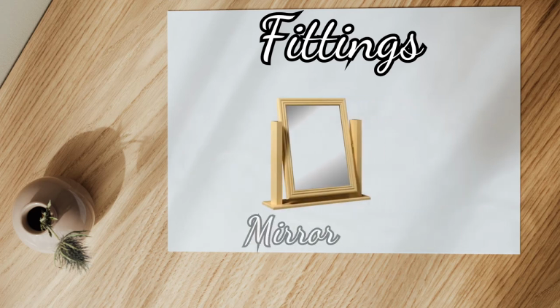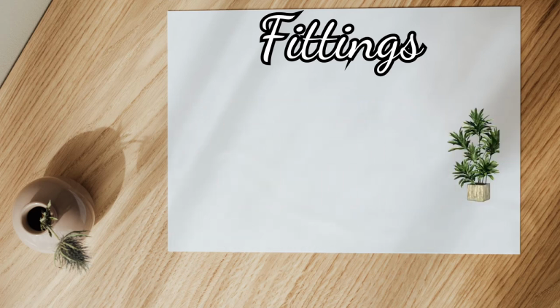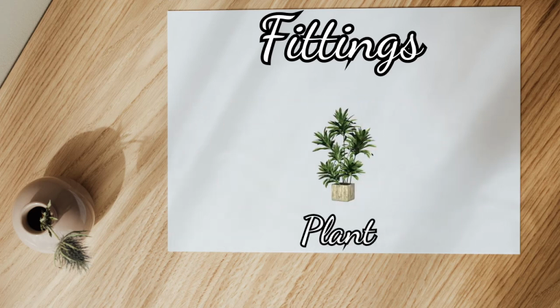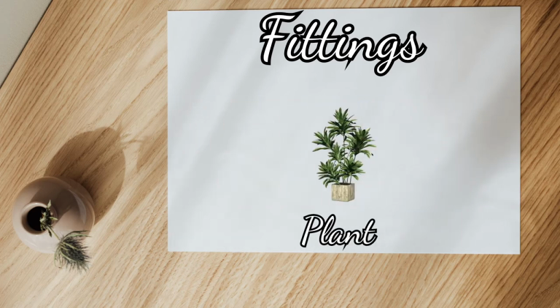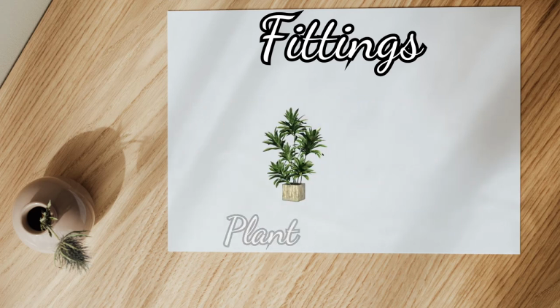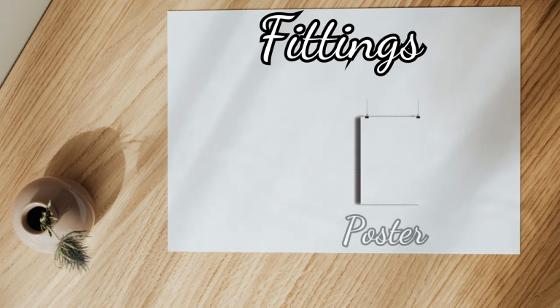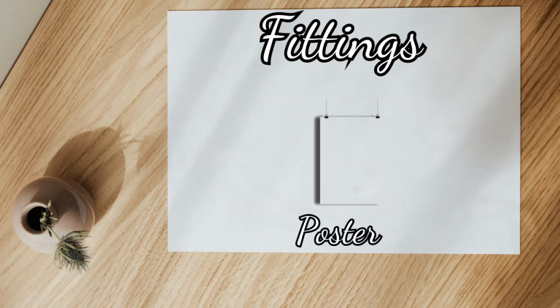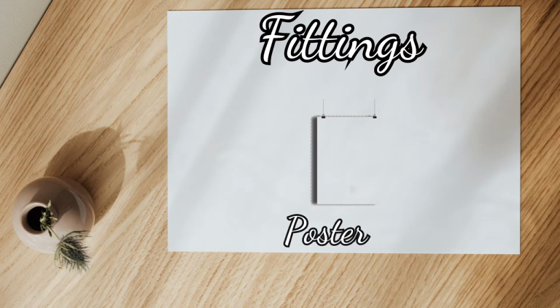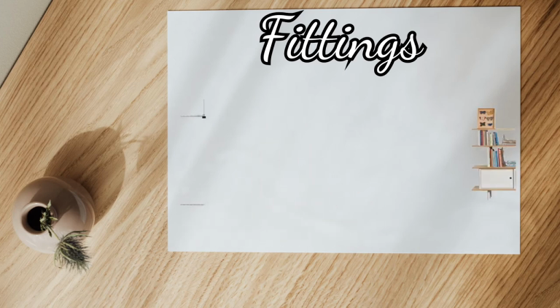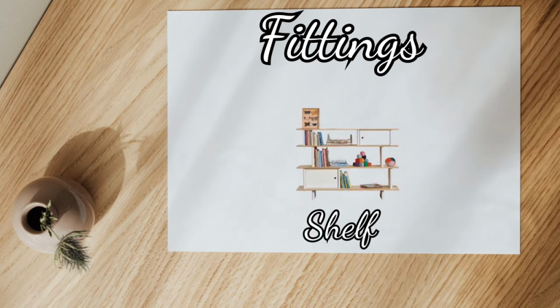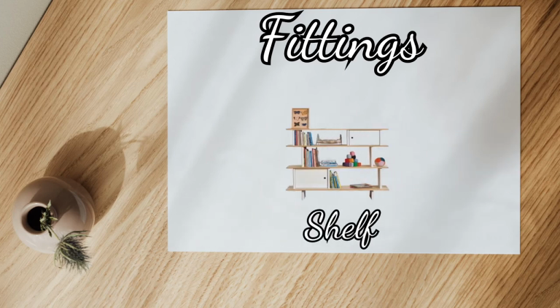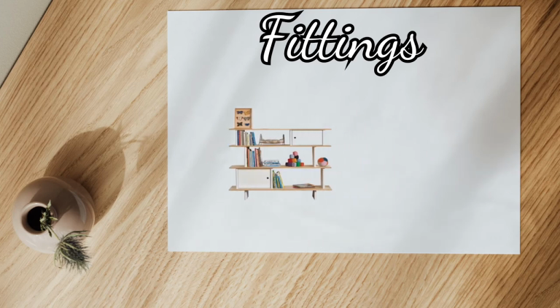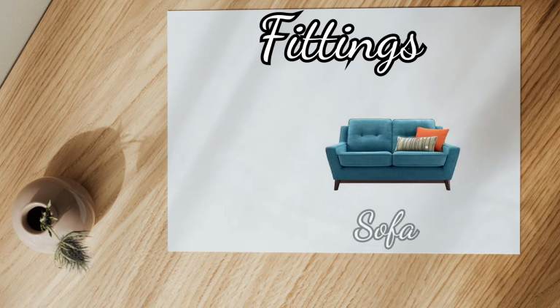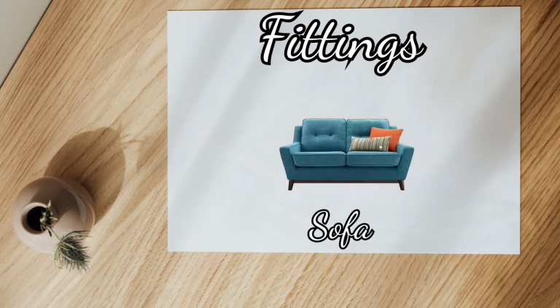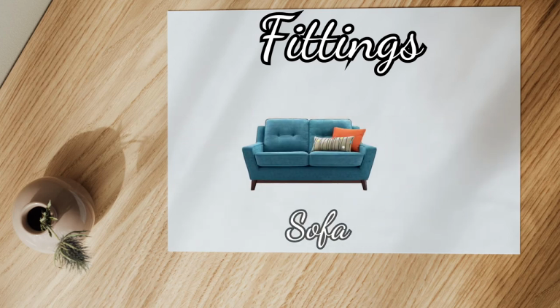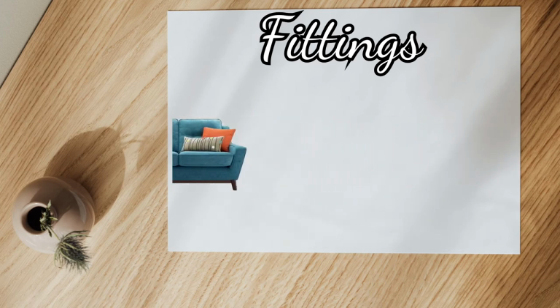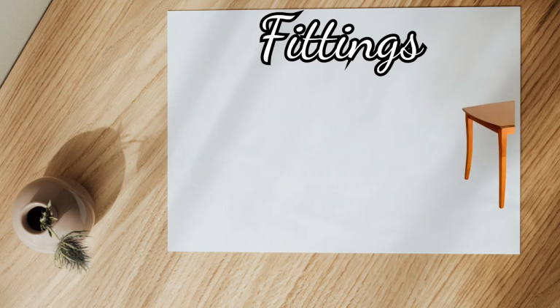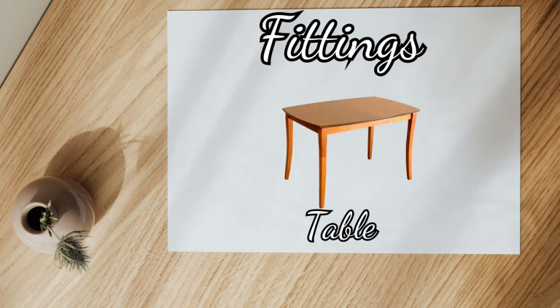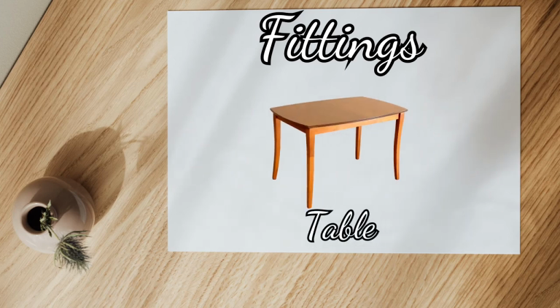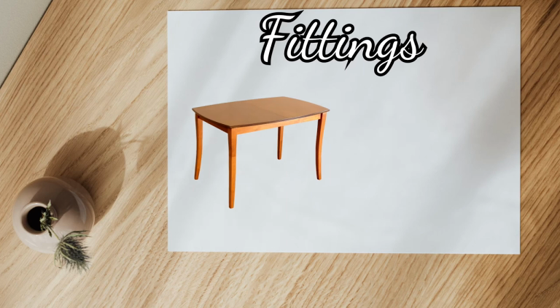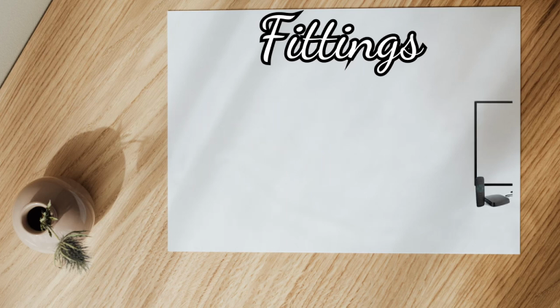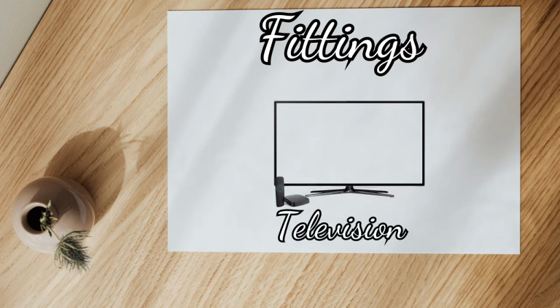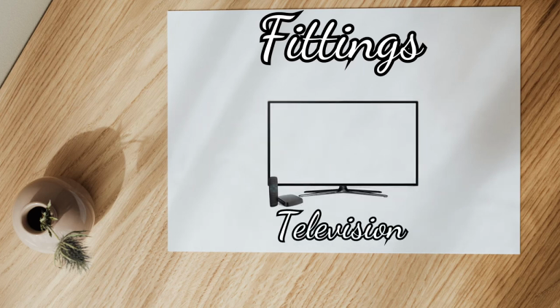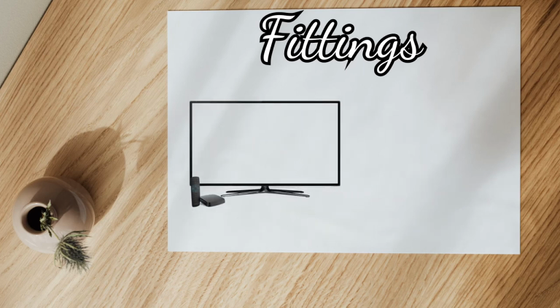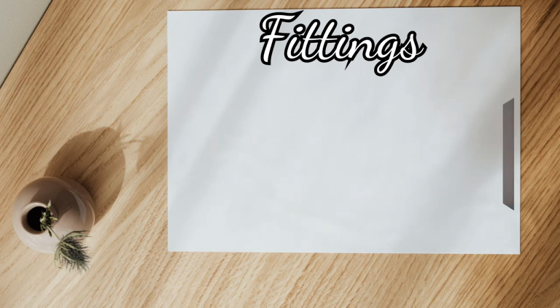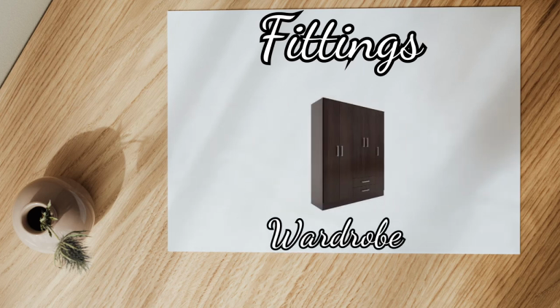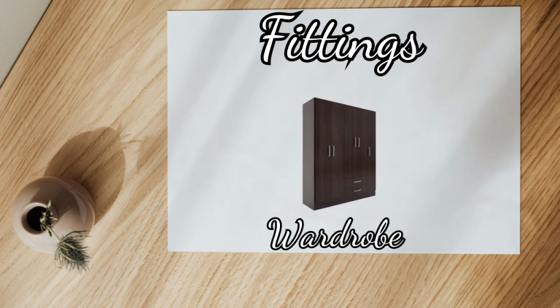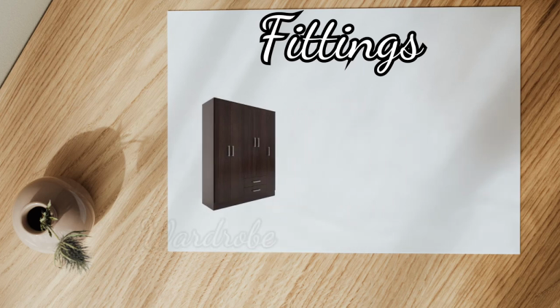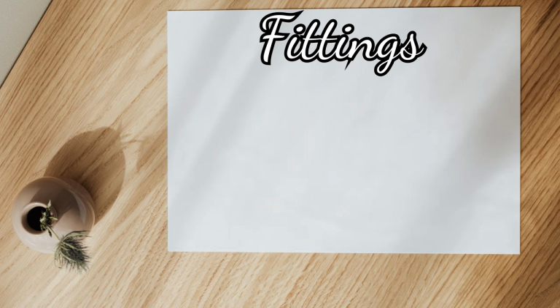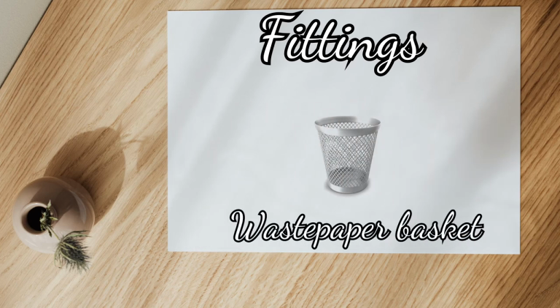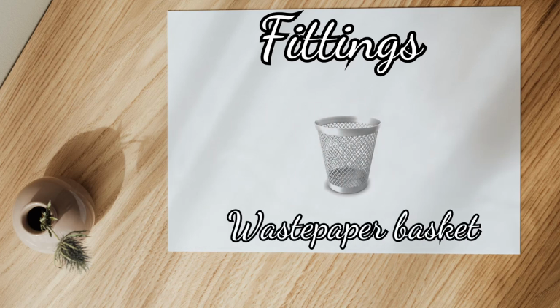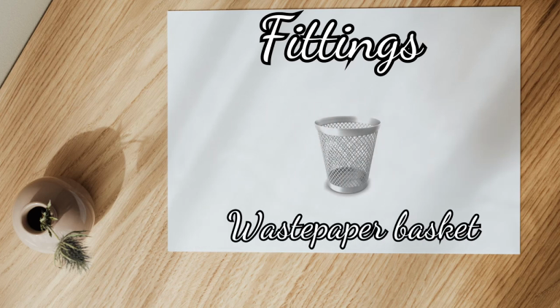Mirror, plant, poster, shelf, sofa, table, television, wardrobe, waste paper basket.